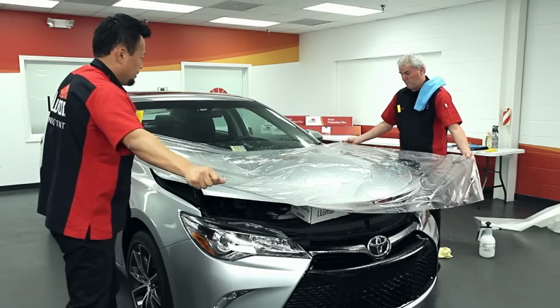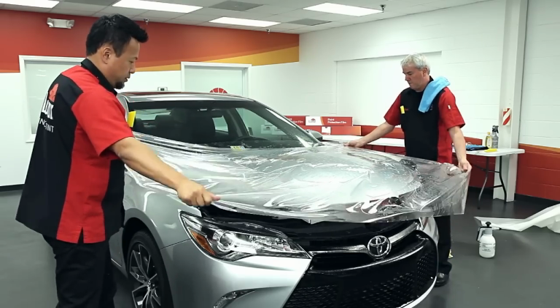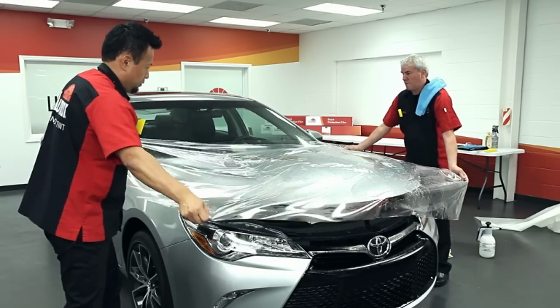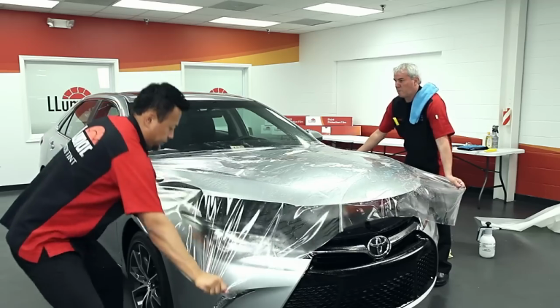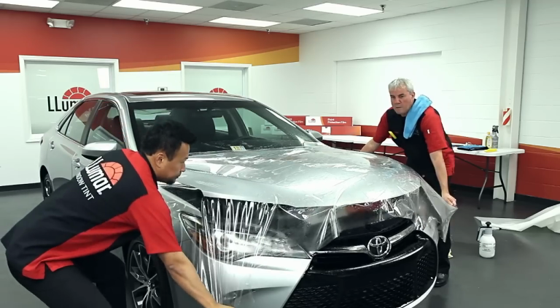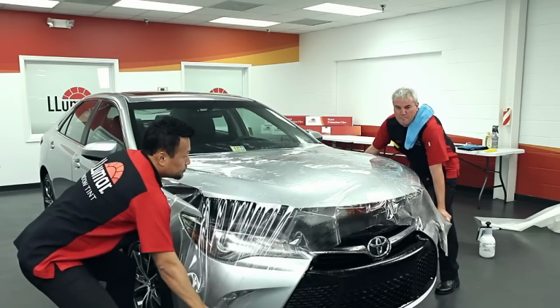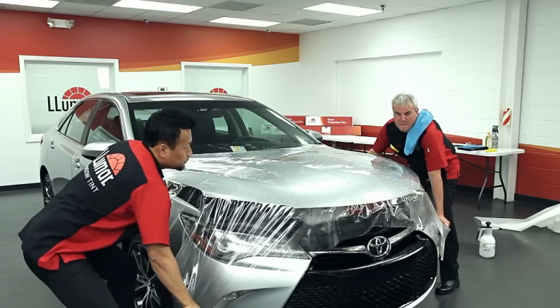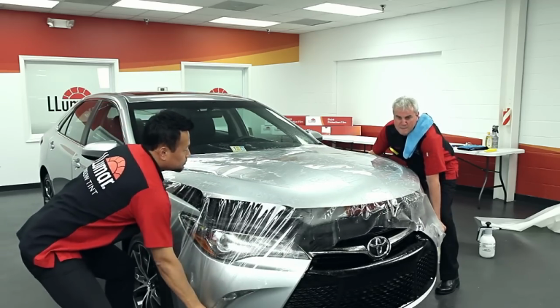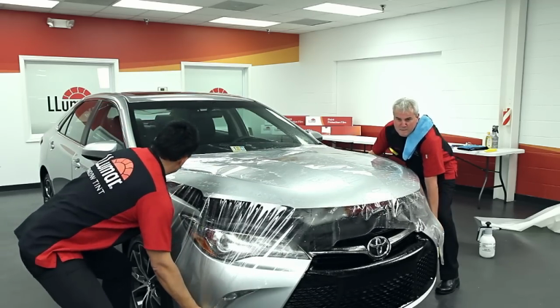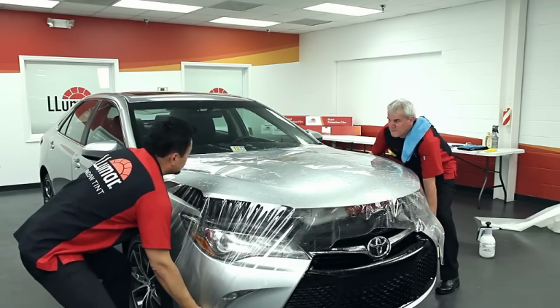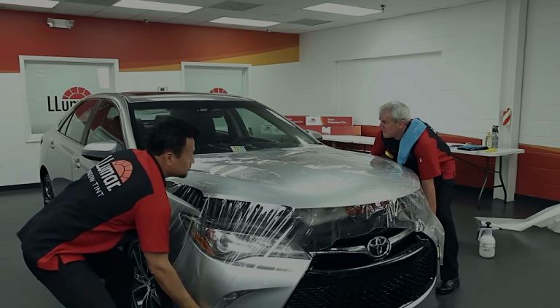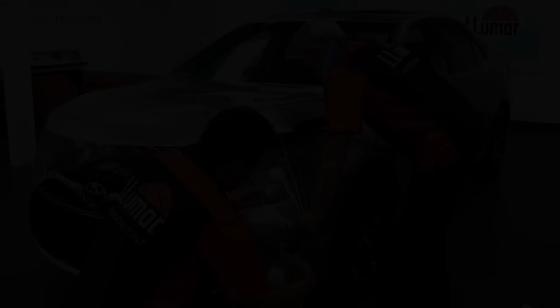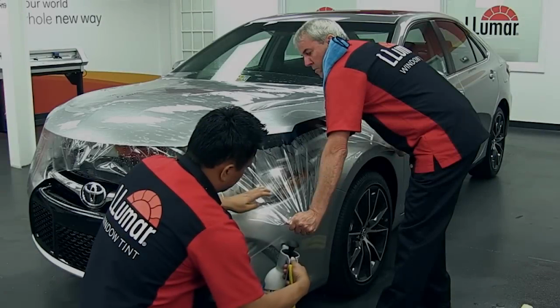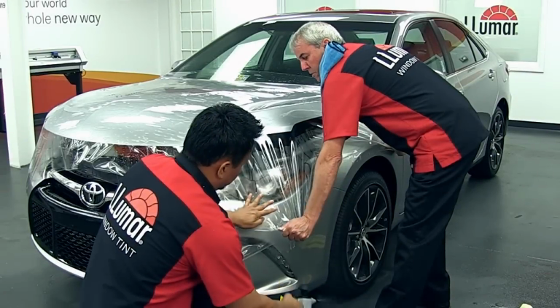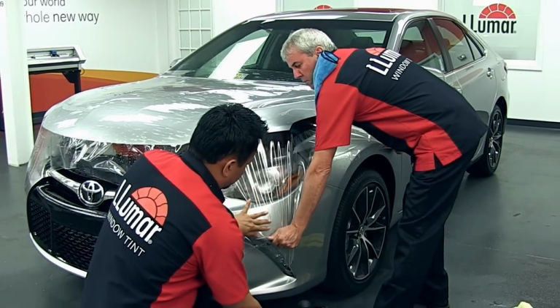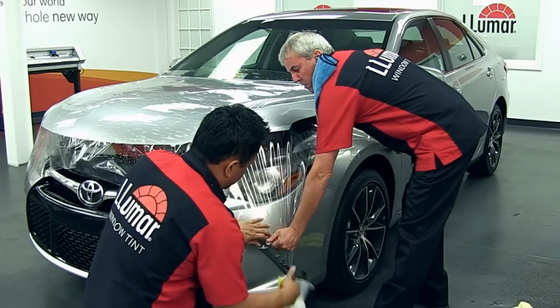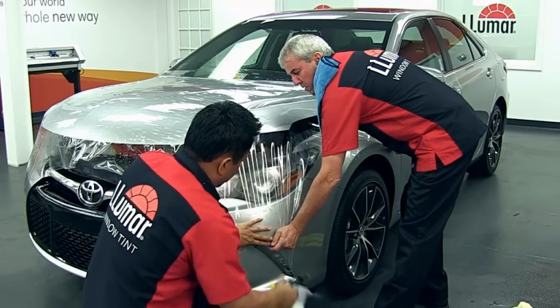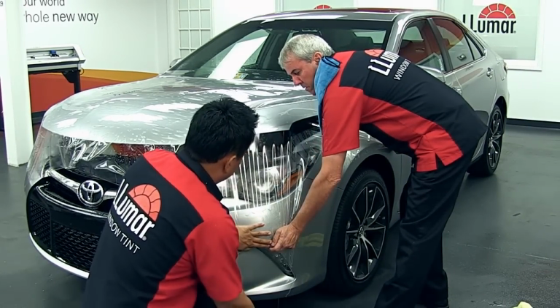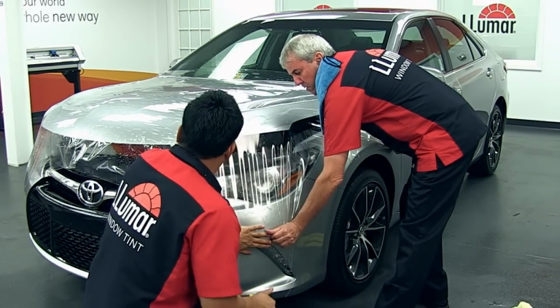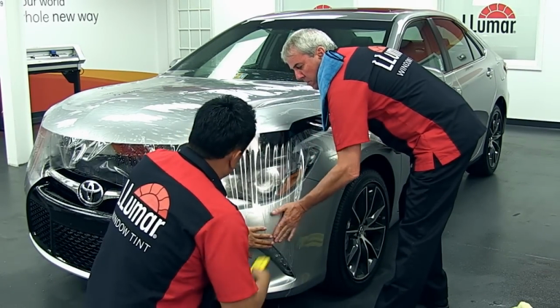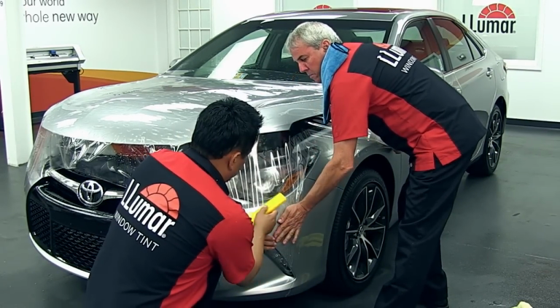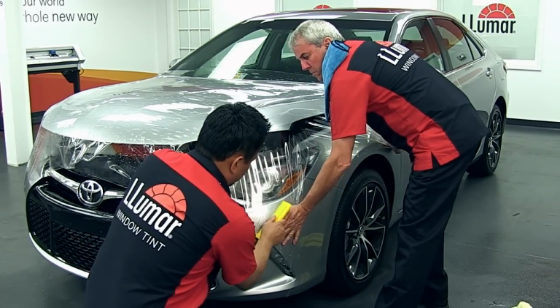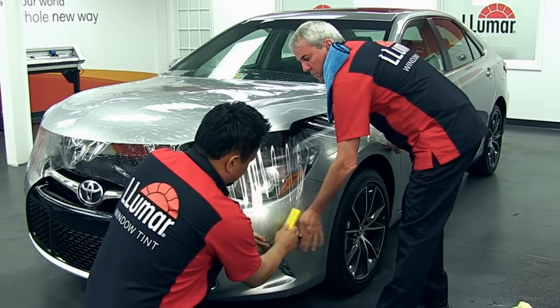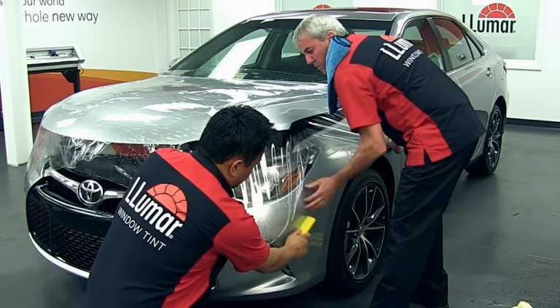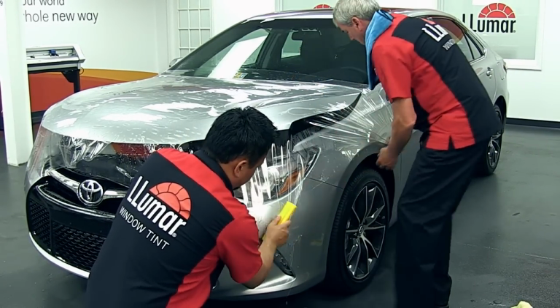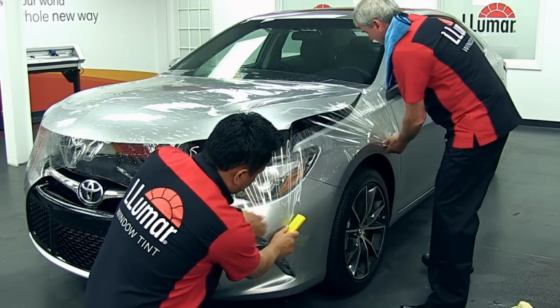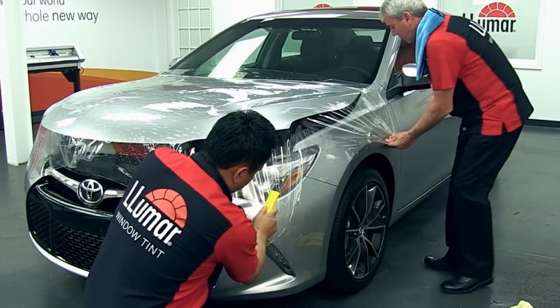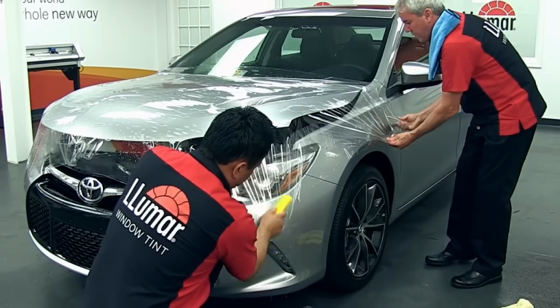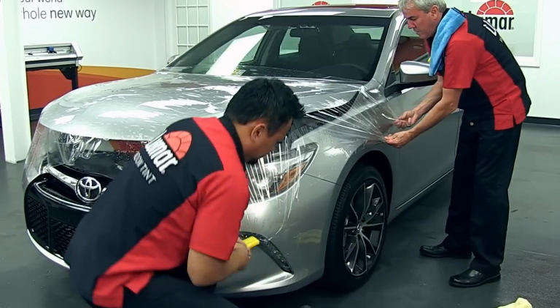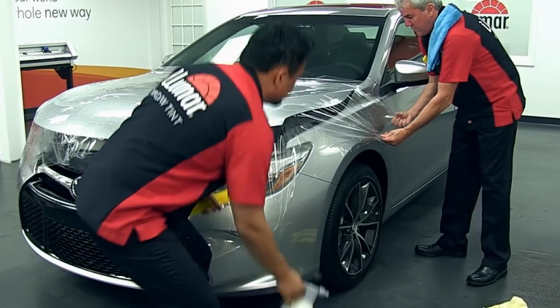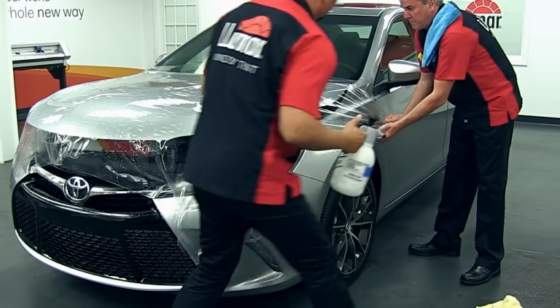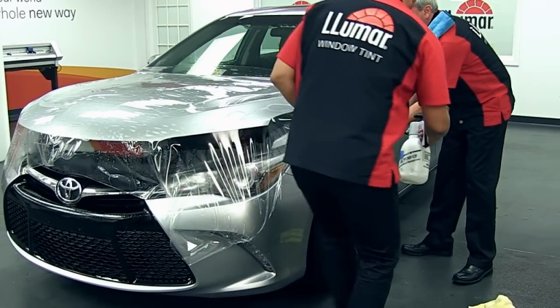Firmly pull the excess of the film across the hood and tack the extra material to the fenders on each side. Stretching the material in place will help eliminate fingers and will simplify the squeegee process.